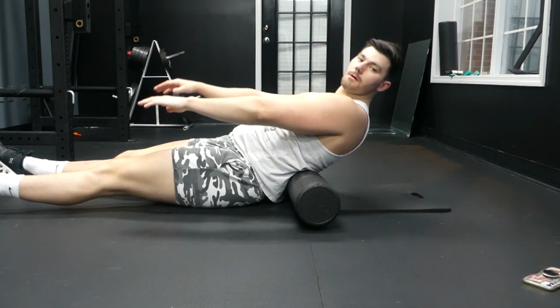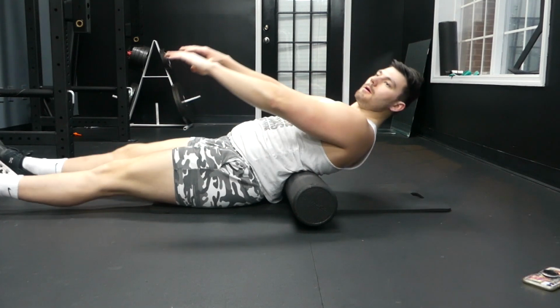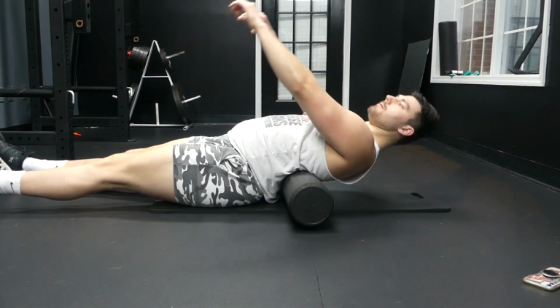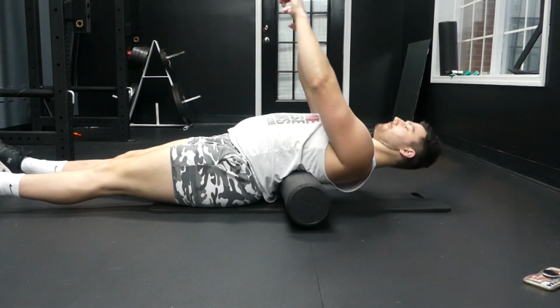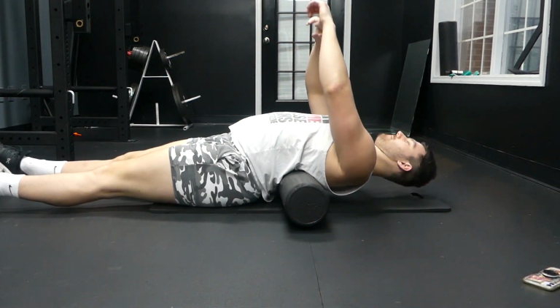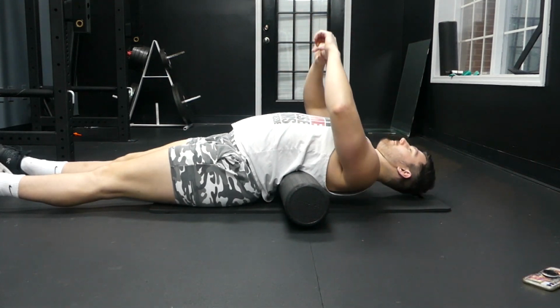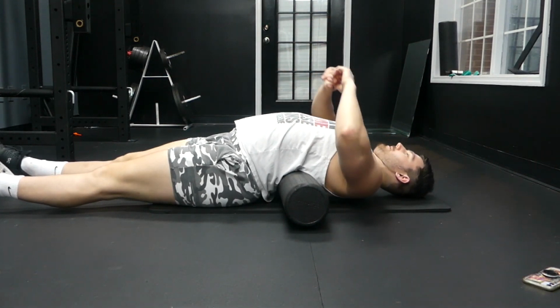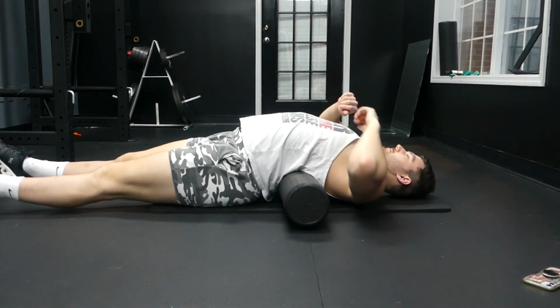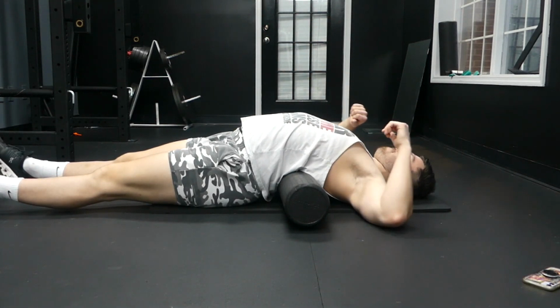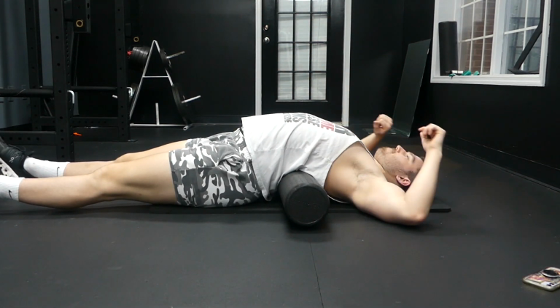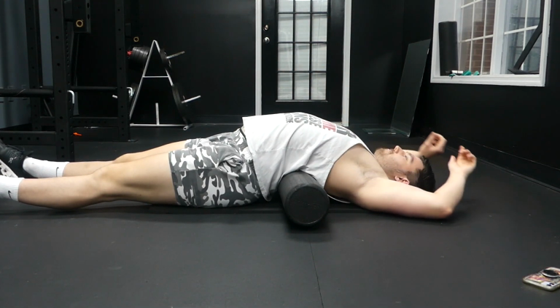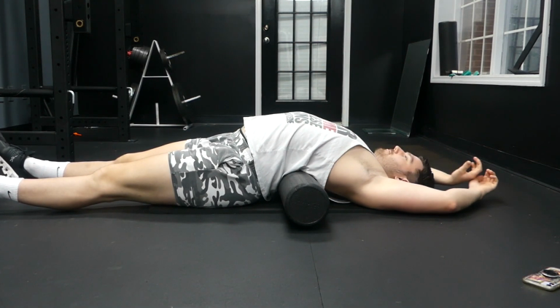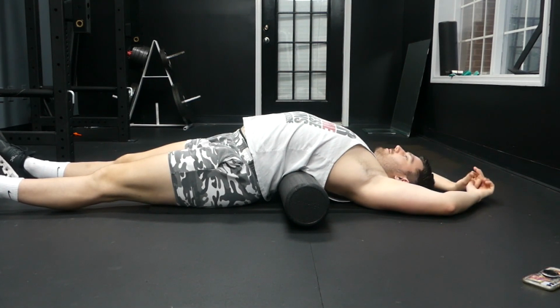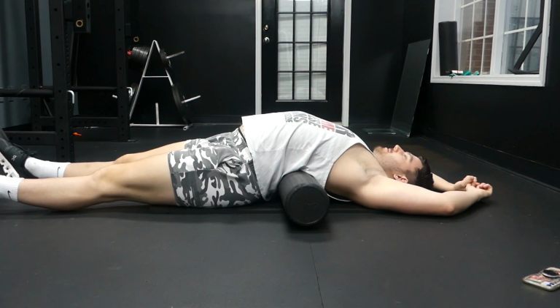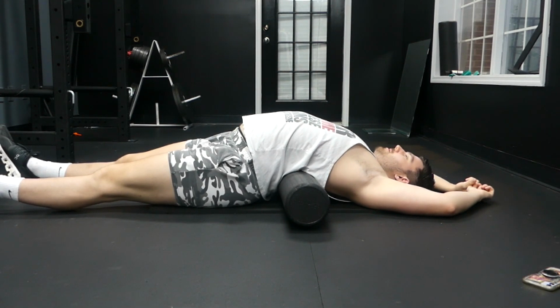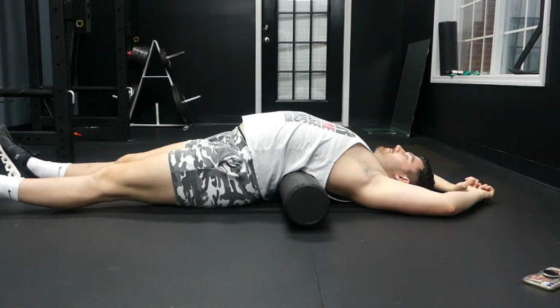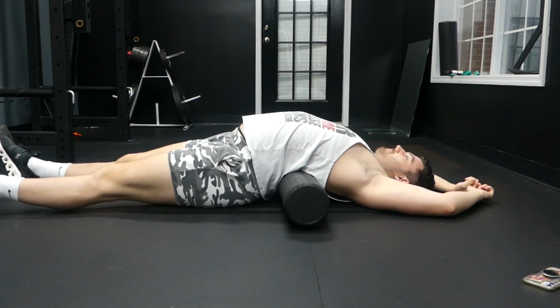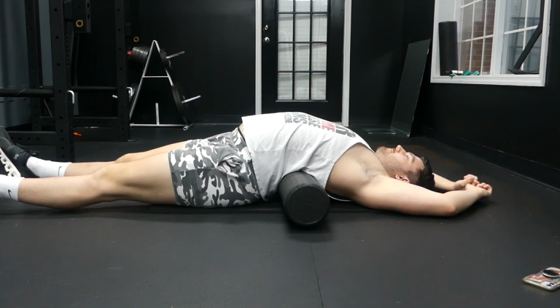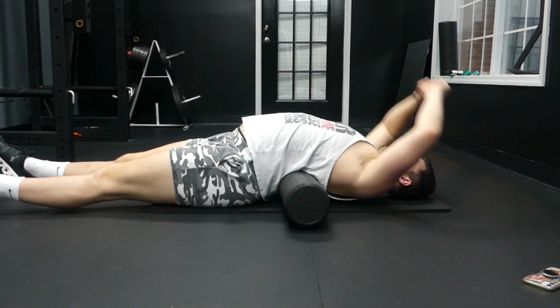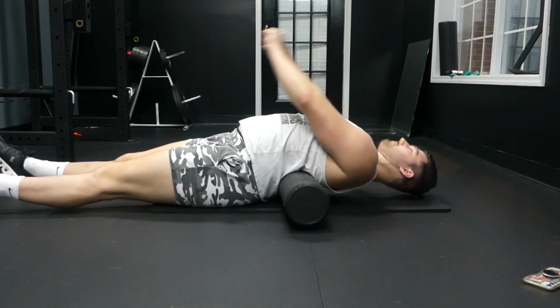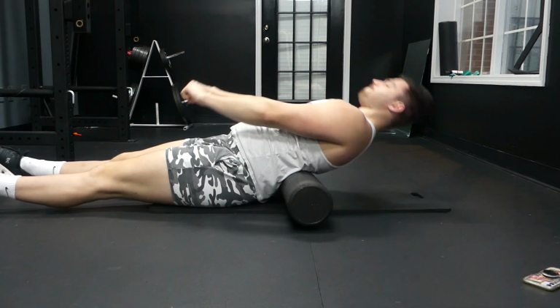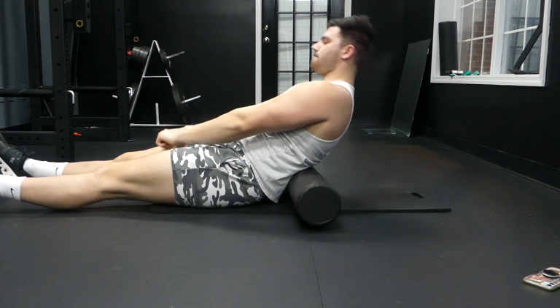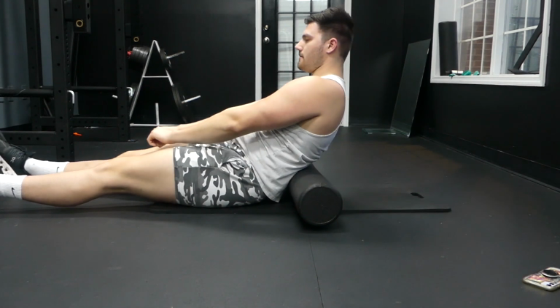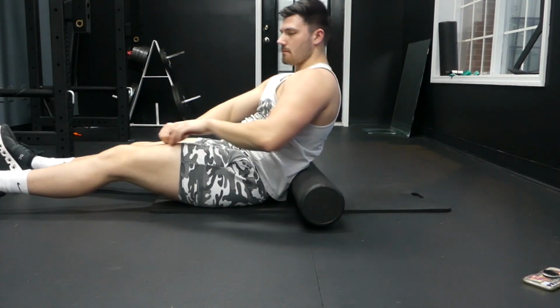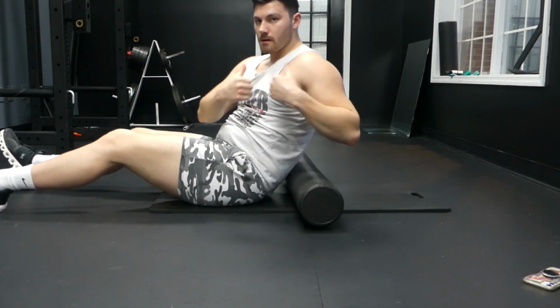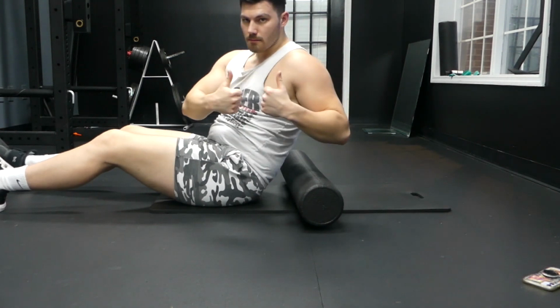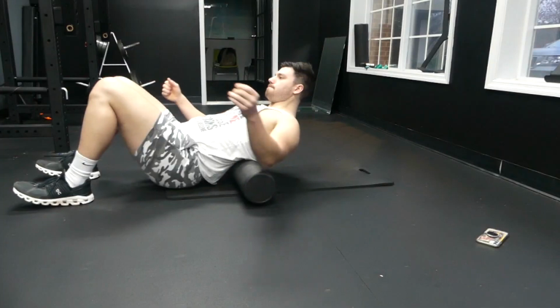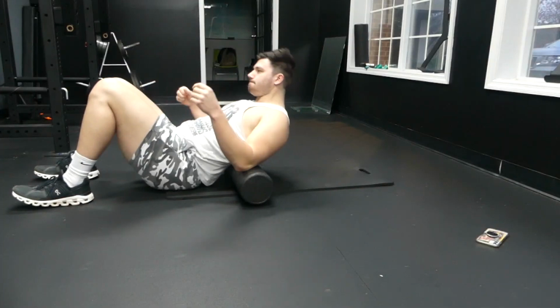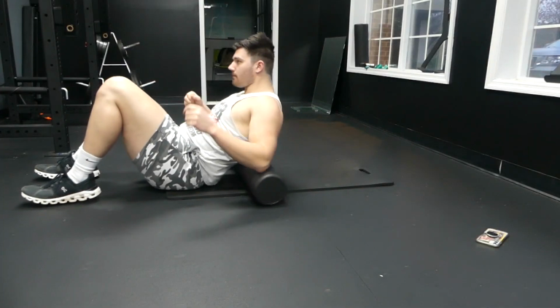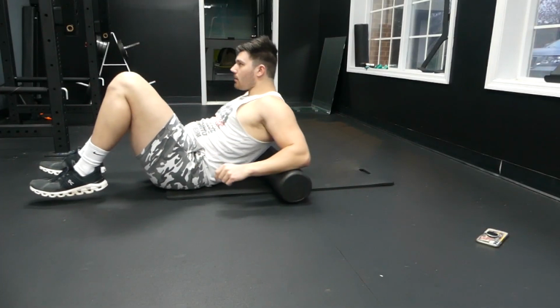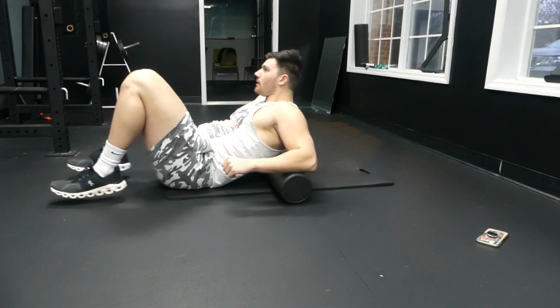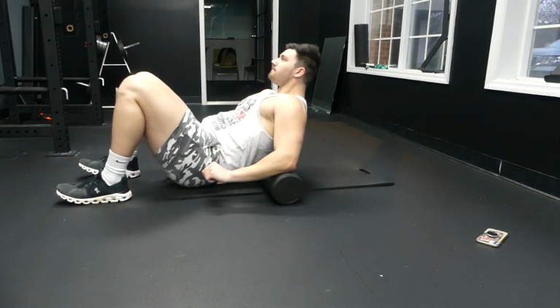Be careful not to go down too far too quickly or you may get some pain in your back or feel like a bit of a muscle strain because it is a new movement.